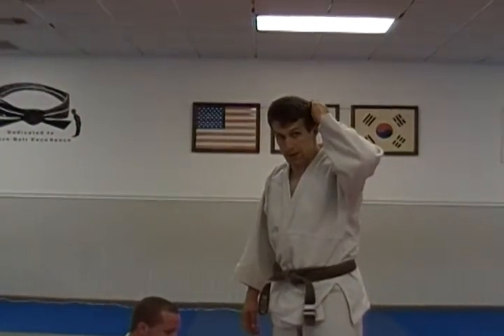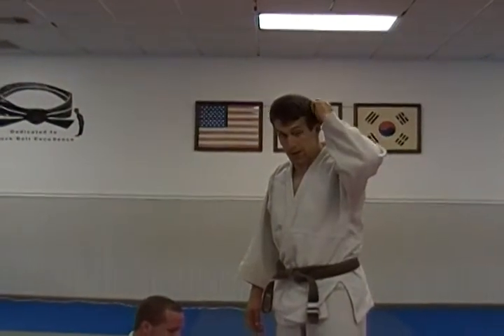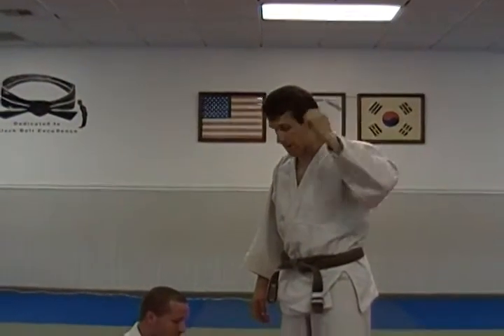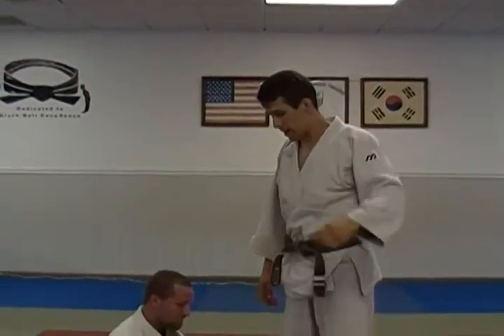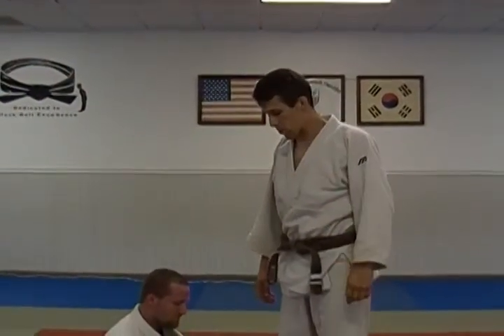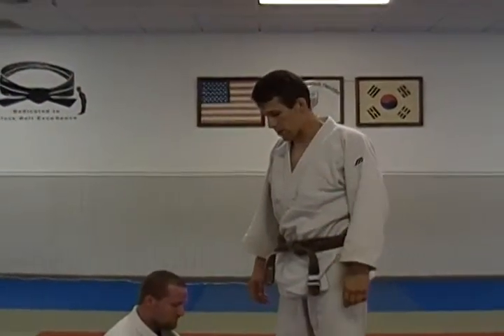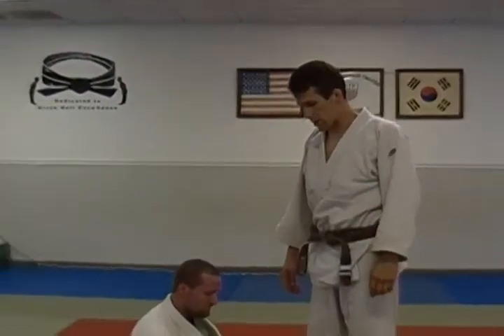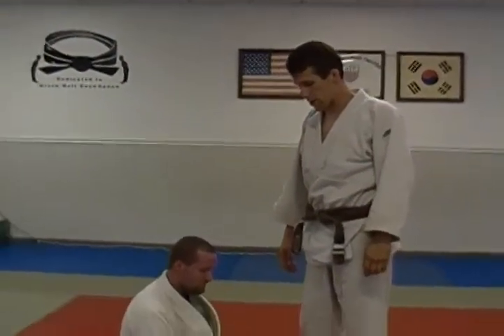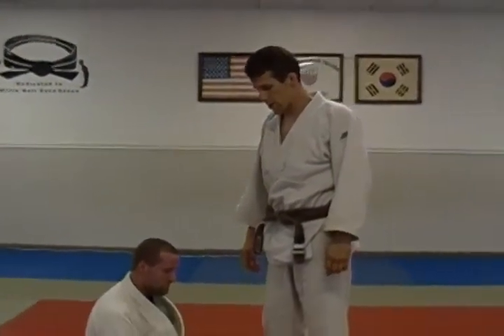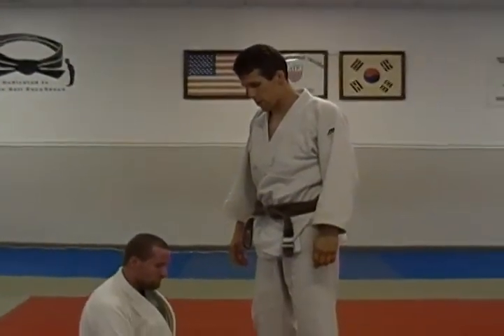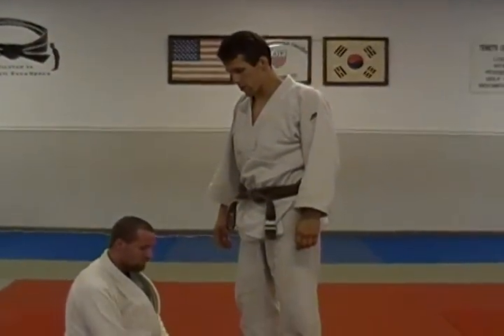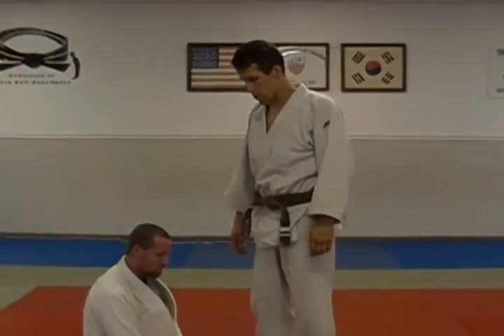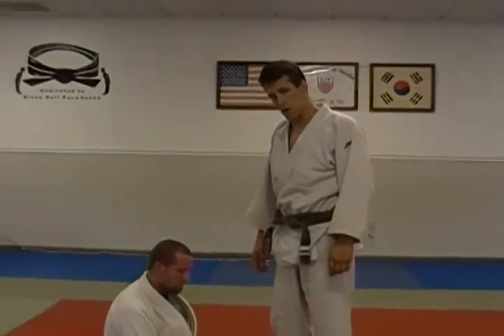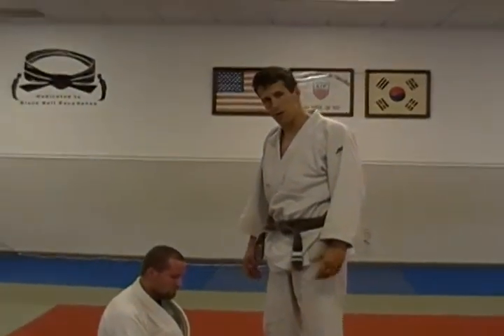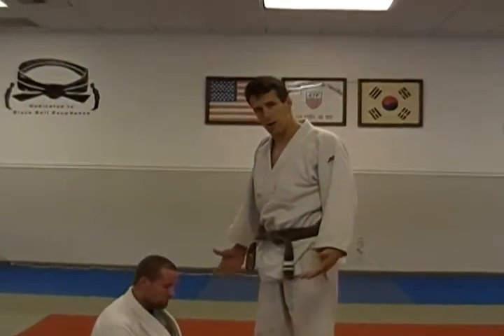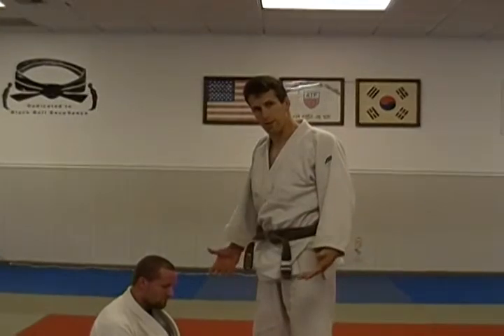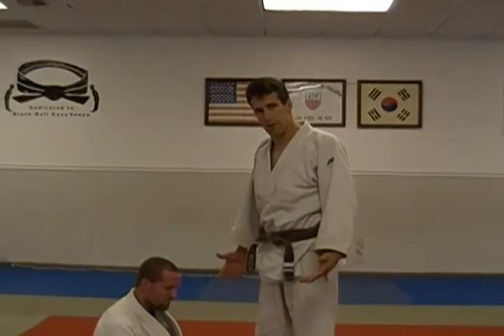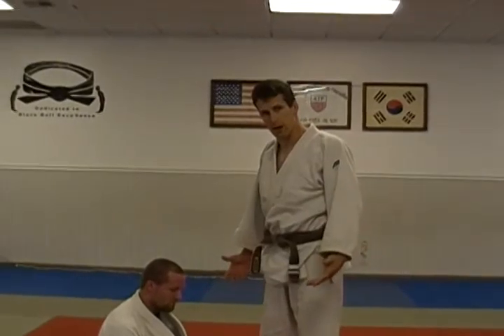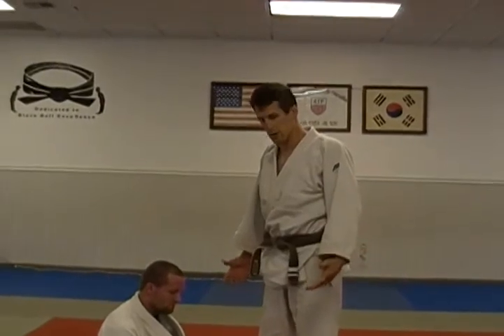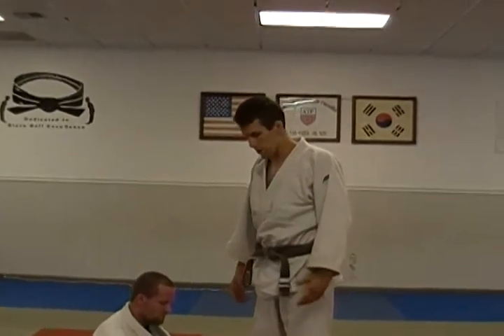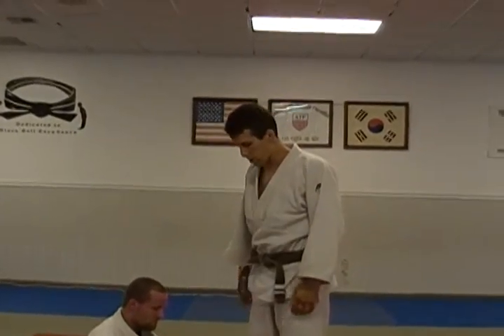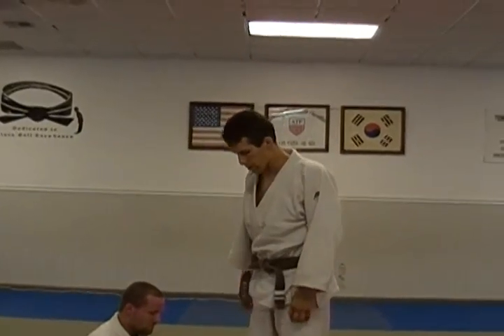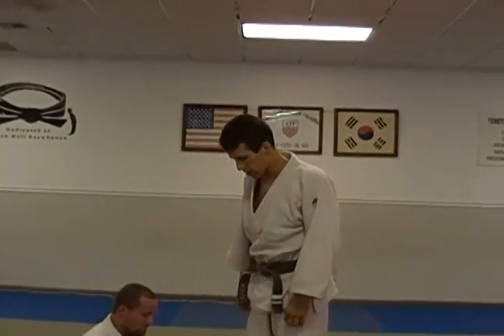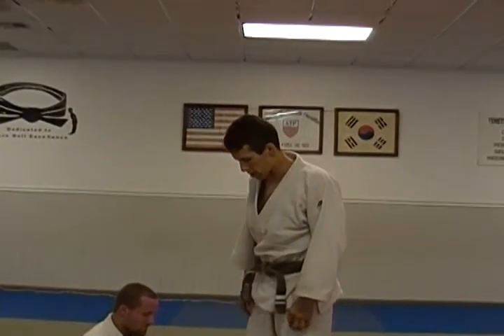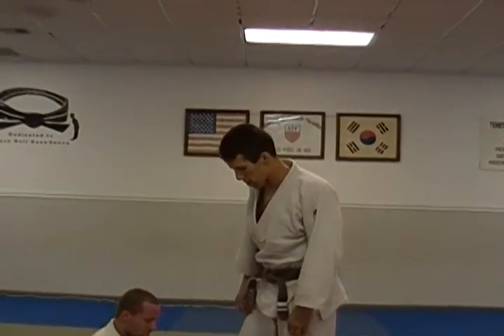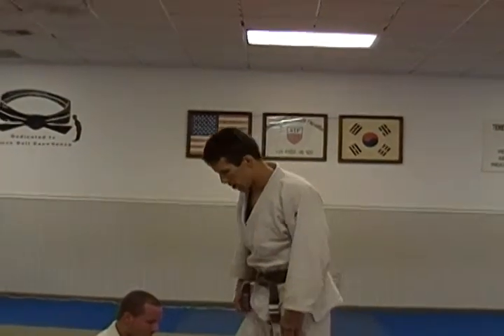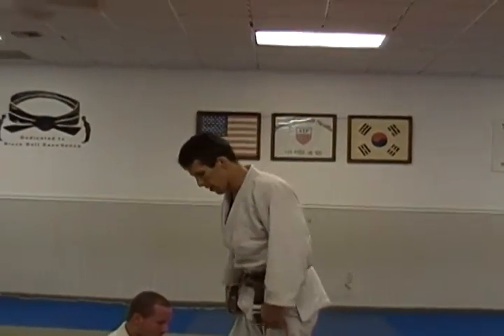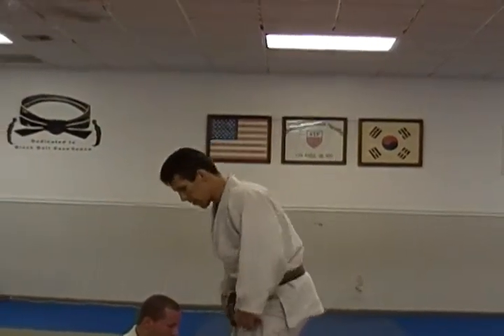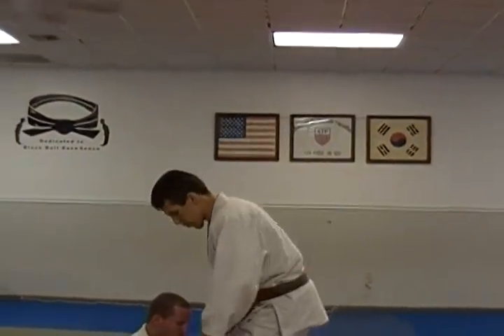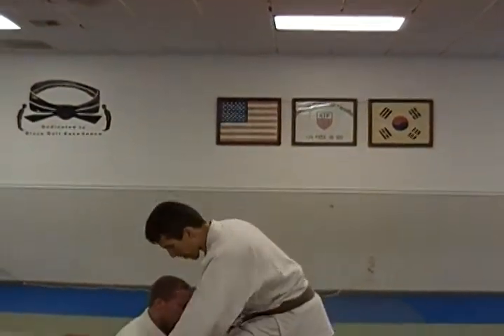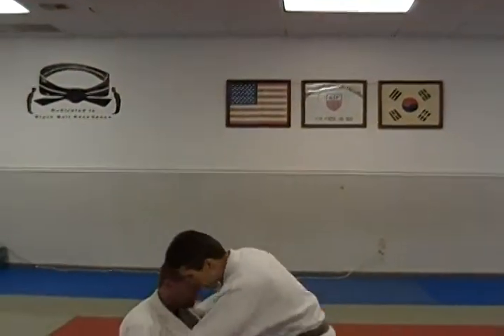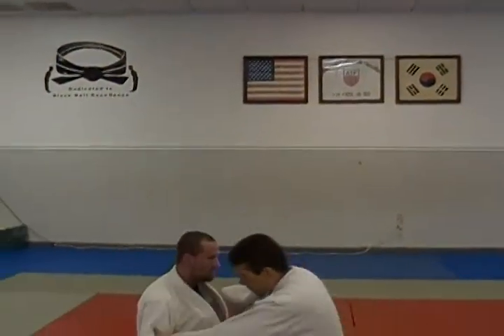Today's technique is a loop choke setup from butterfly guard — at least that's where we're going to start.